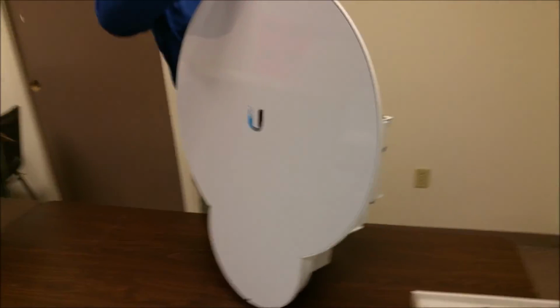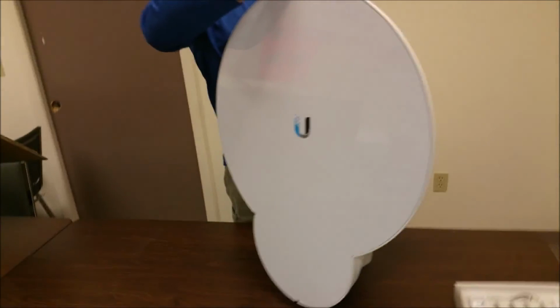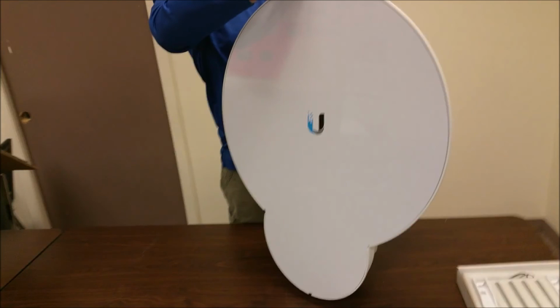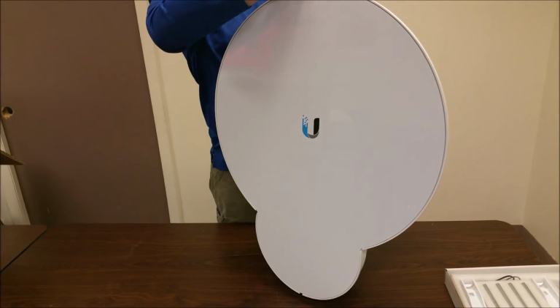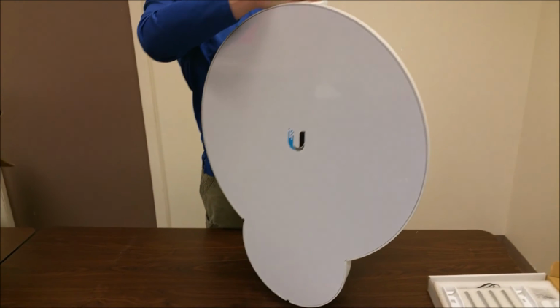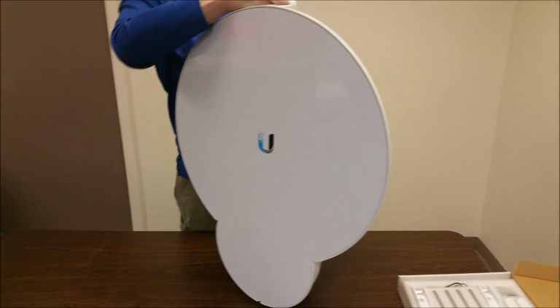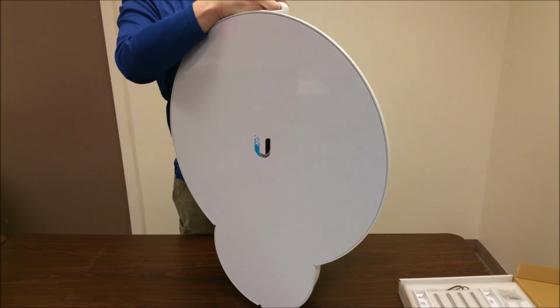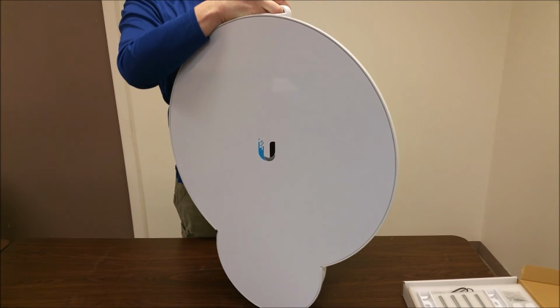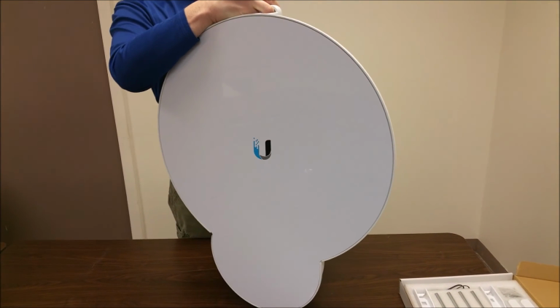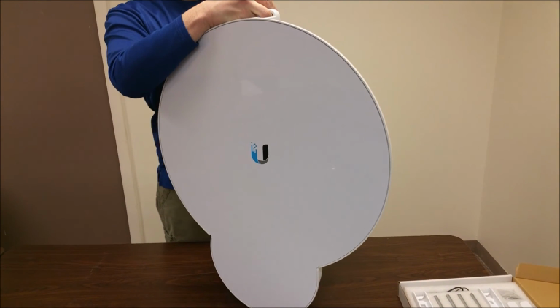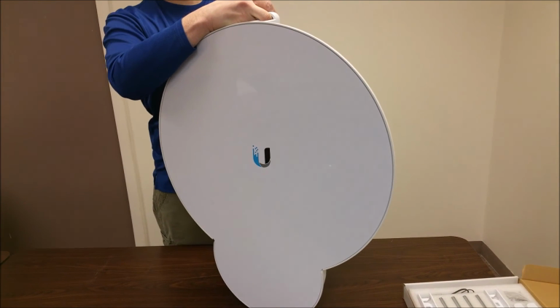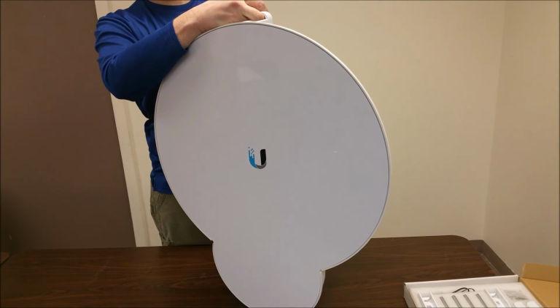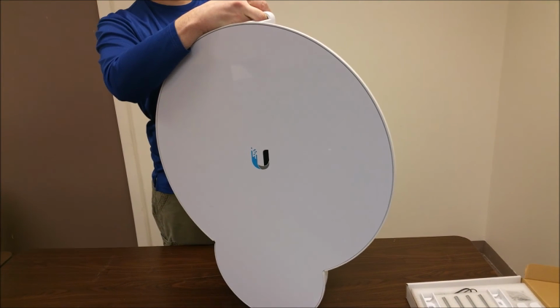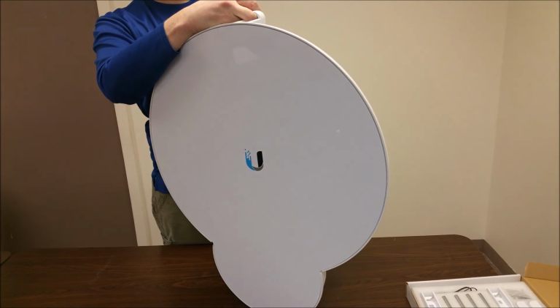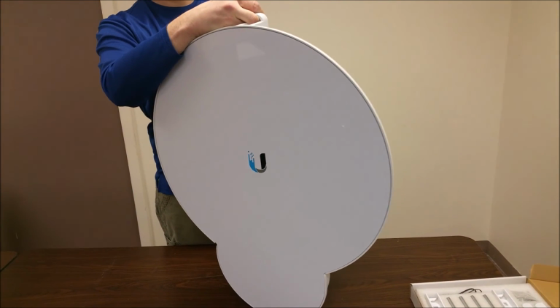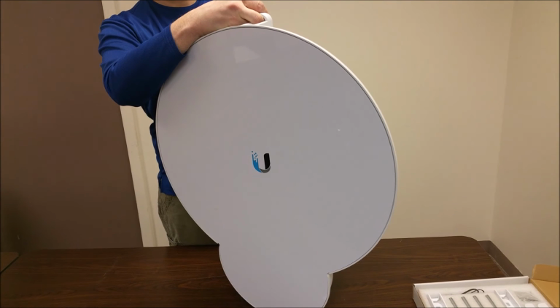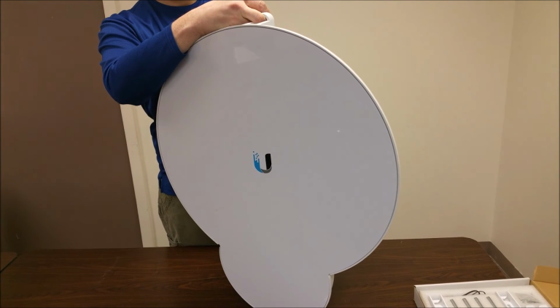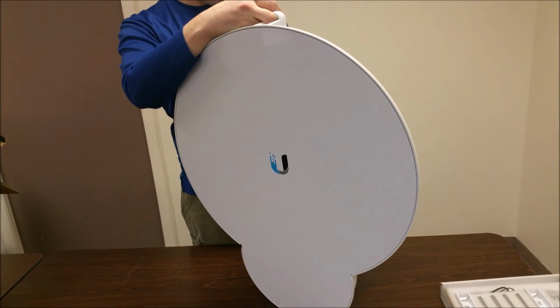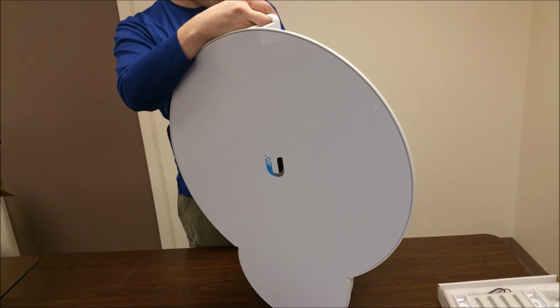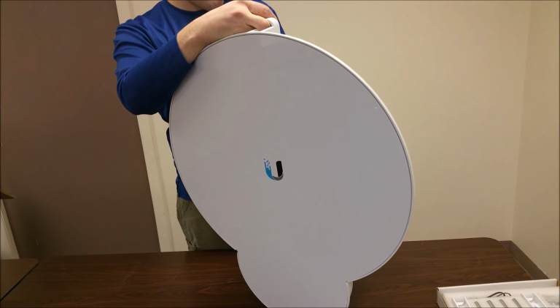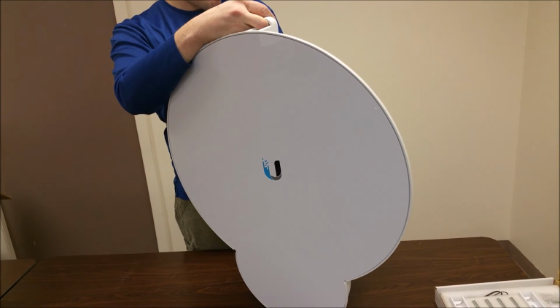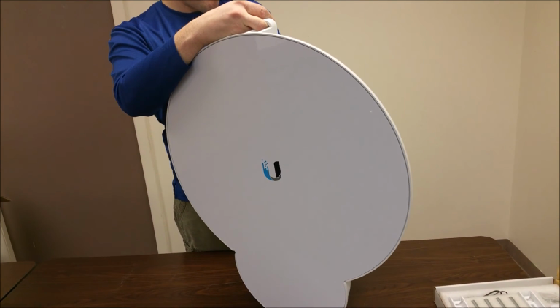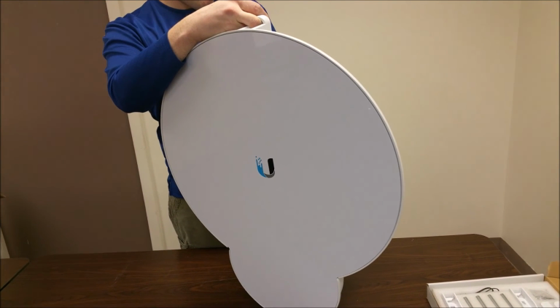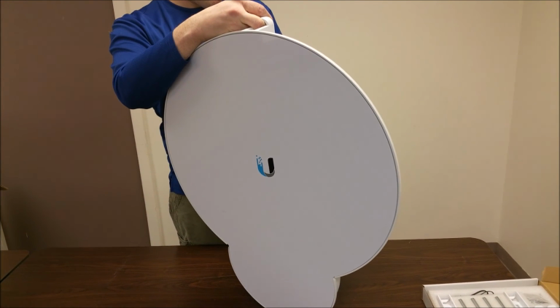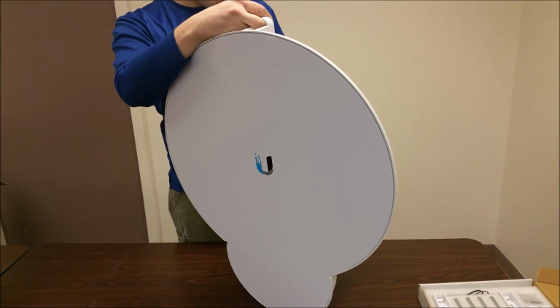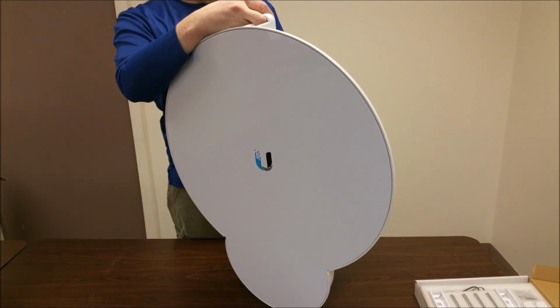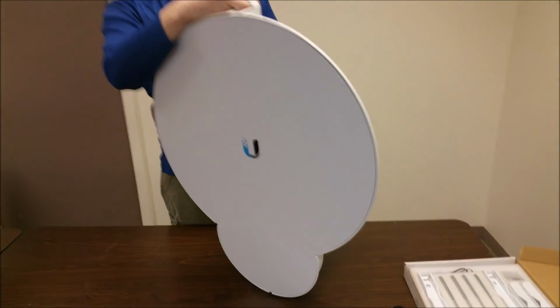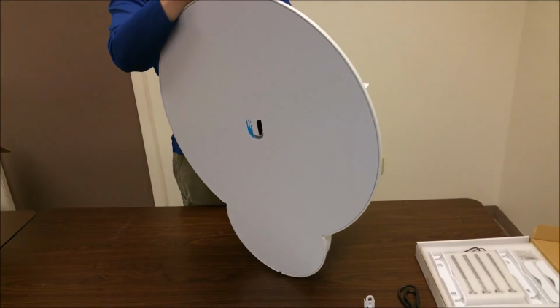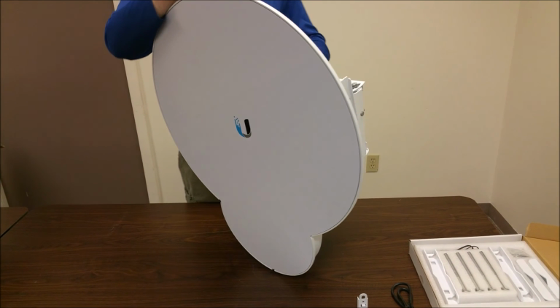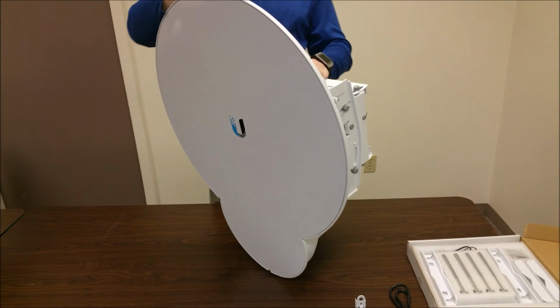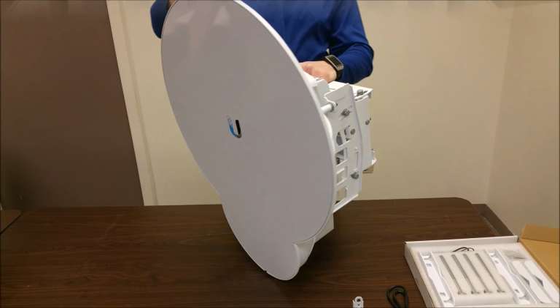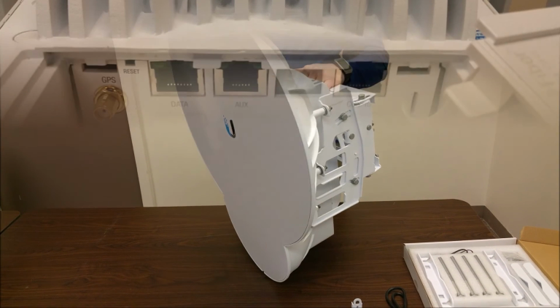Once again, that's the IntelliBeam unboxing for the Ubiquiti Networks AirFiber 24, the HD model — model AF-24HD by IntelliBeam. Technology of tomorrow, today.